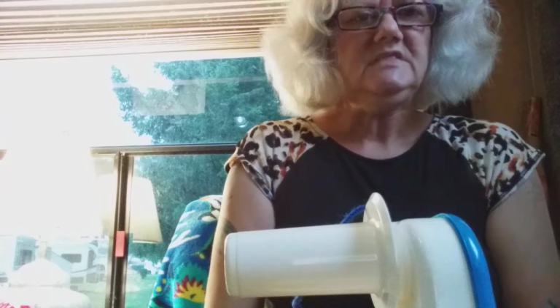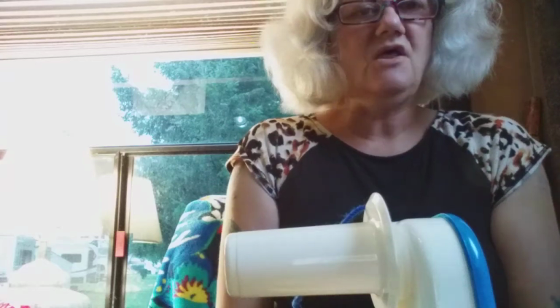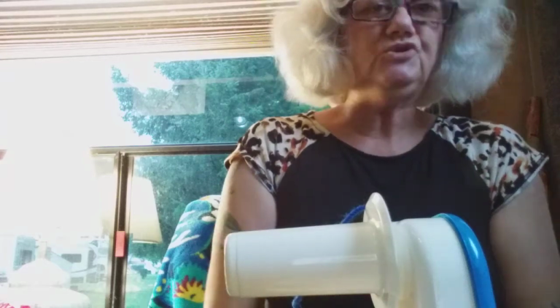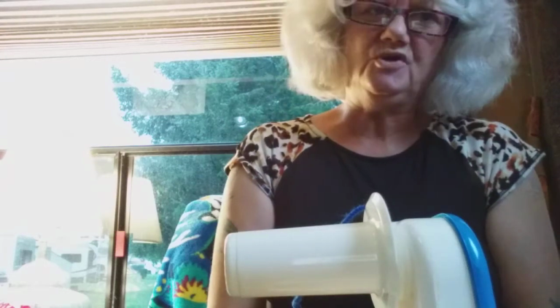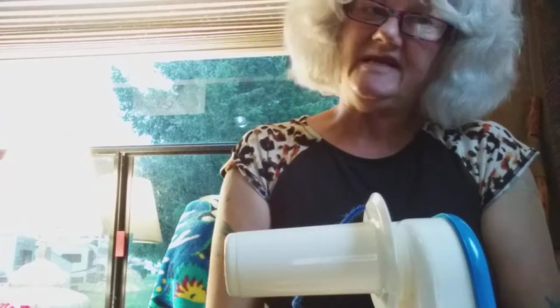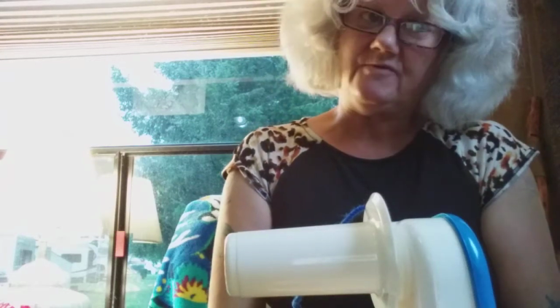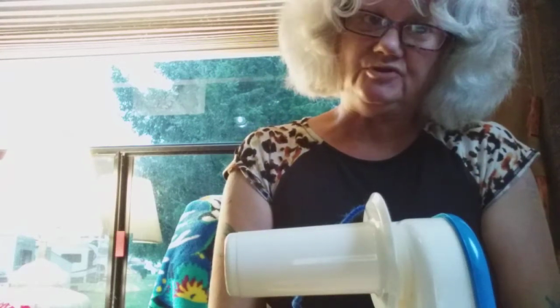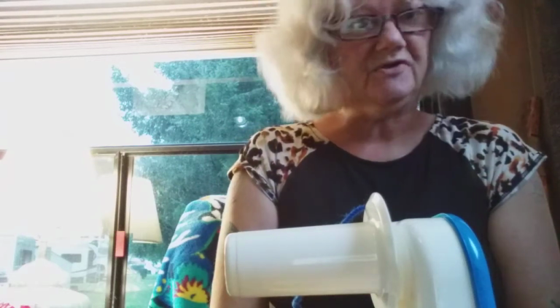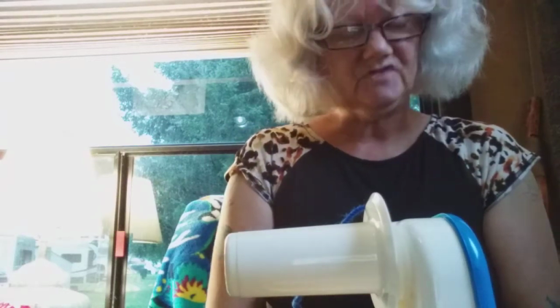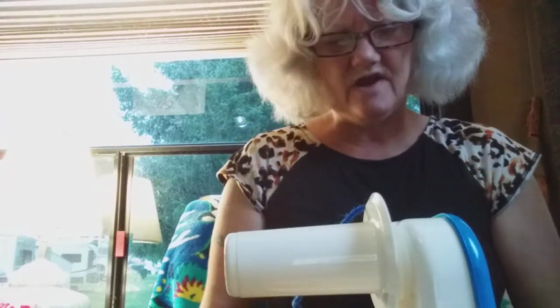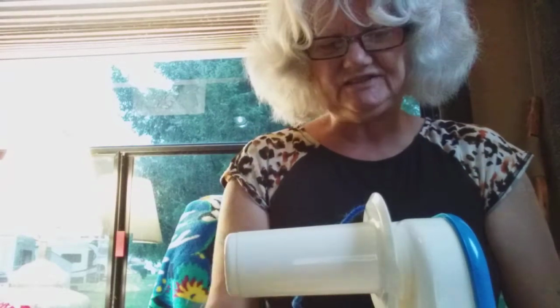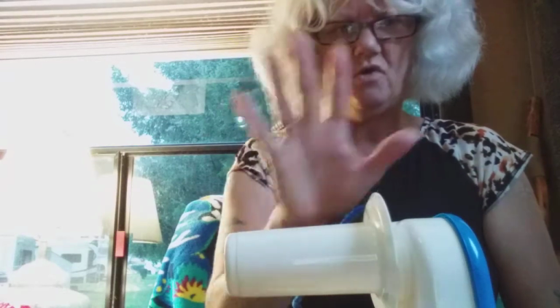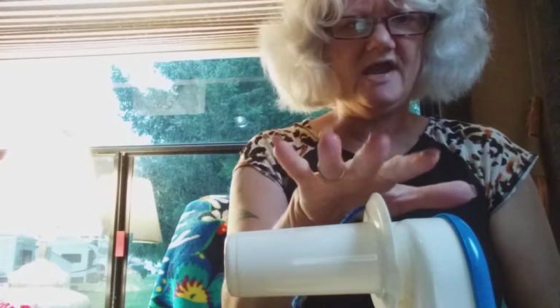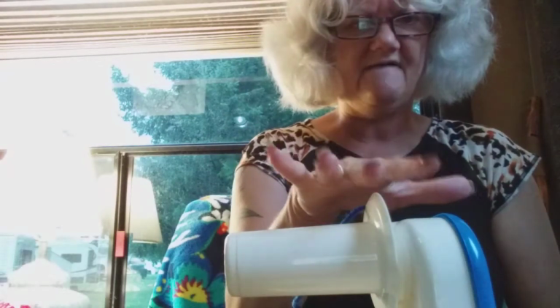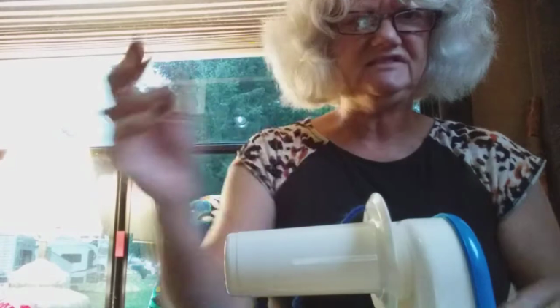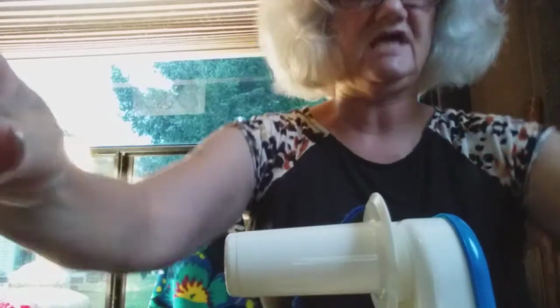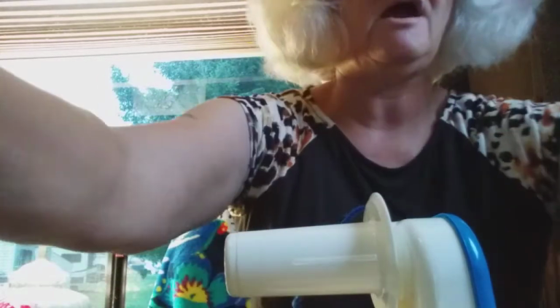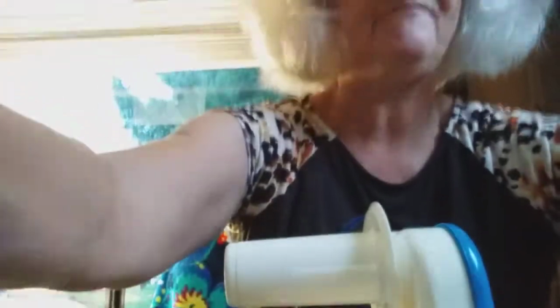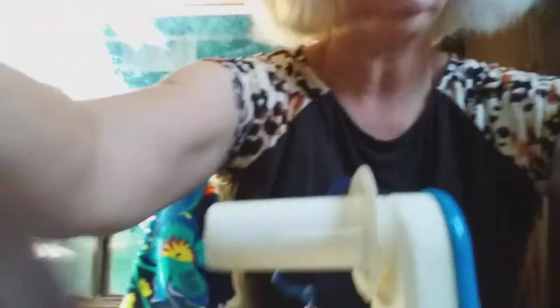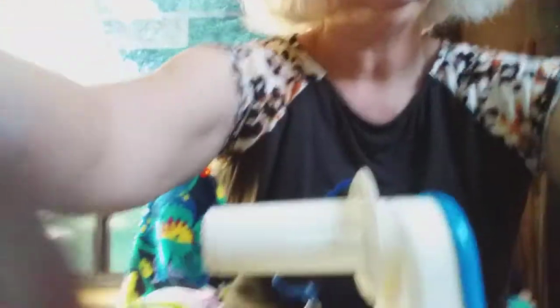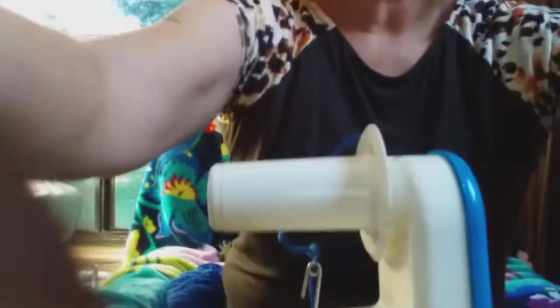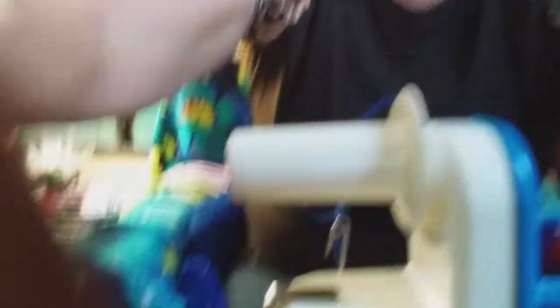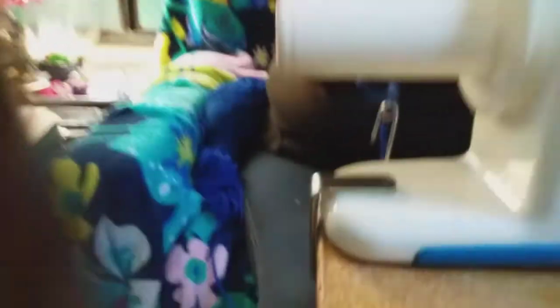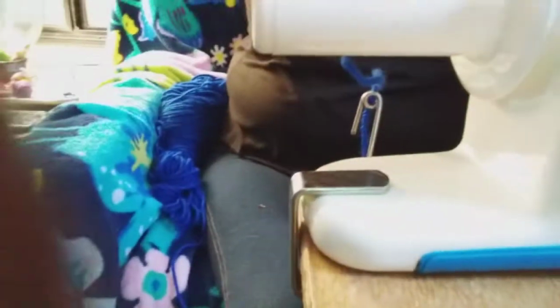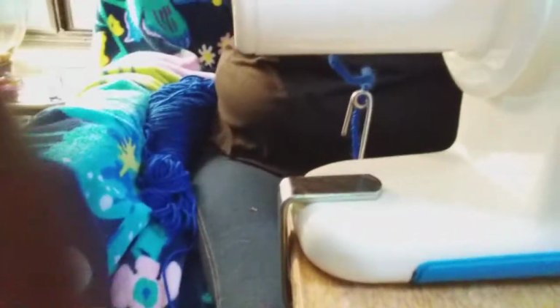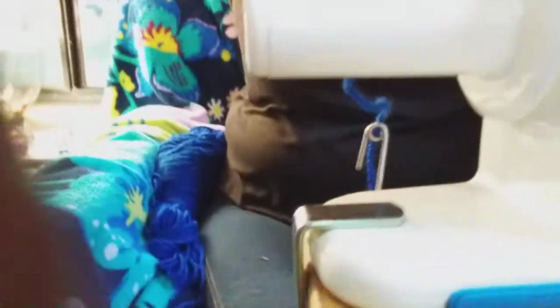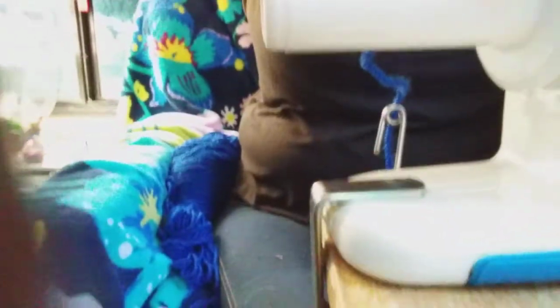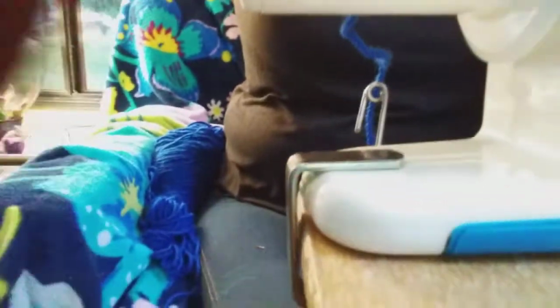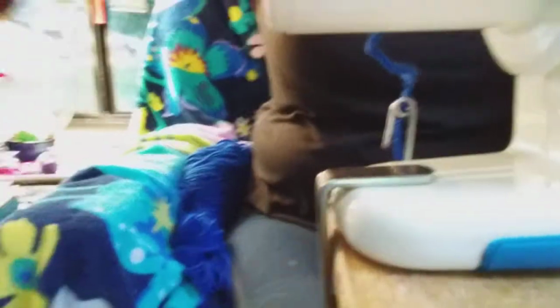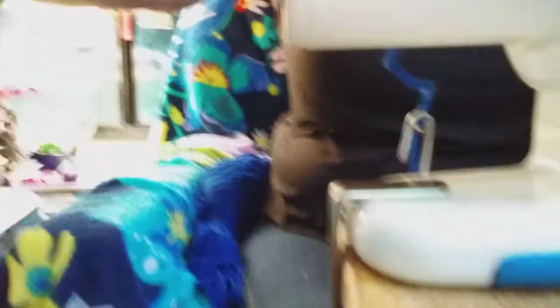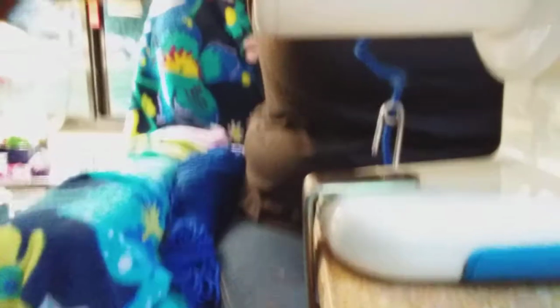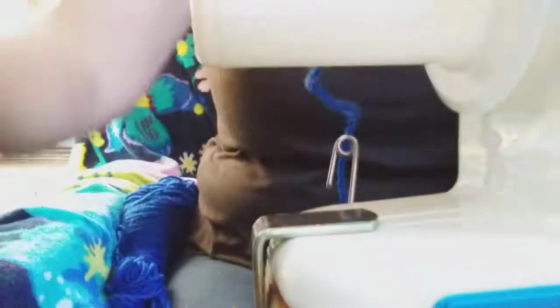Hello Troopers! Linnea the Crafting Trooper here. Alright, so I have this set up as best I can. I've got a little clamp on it.